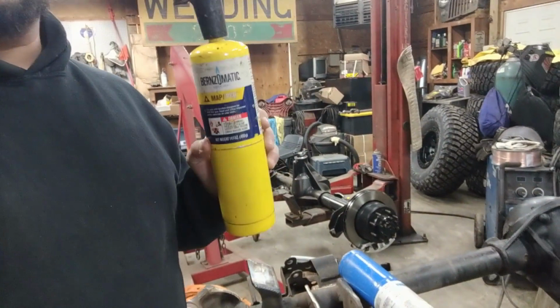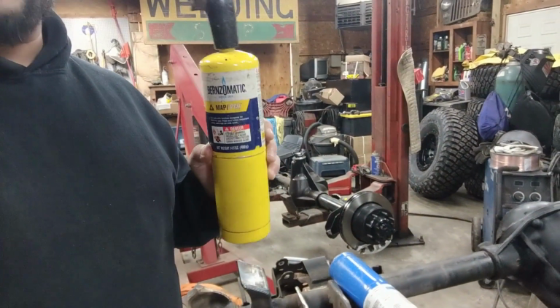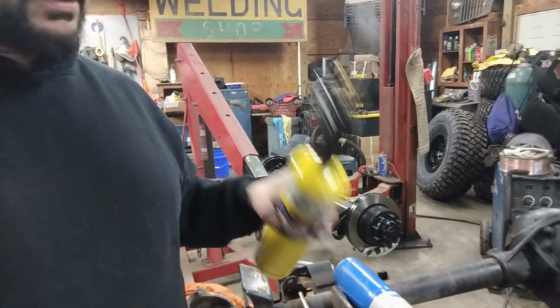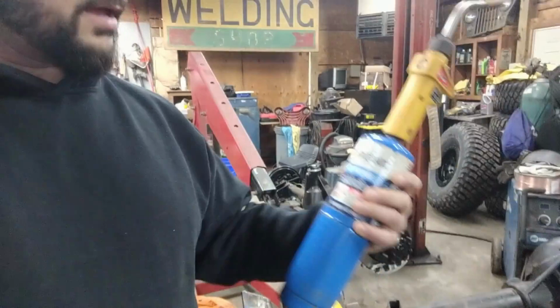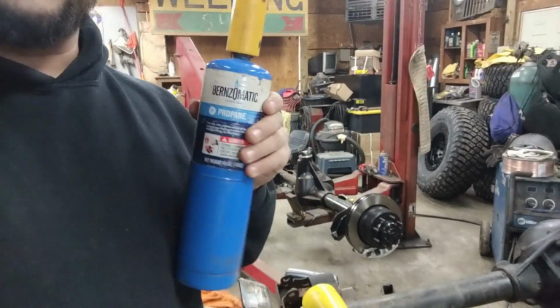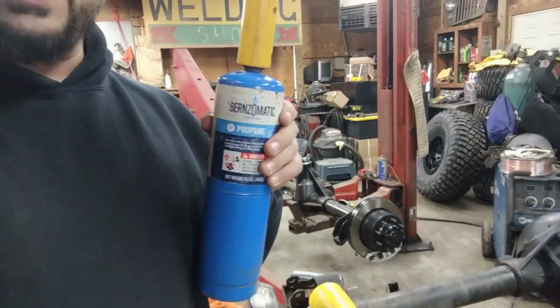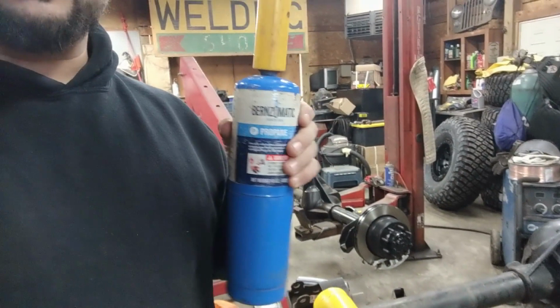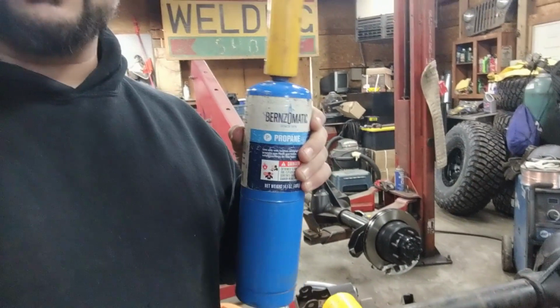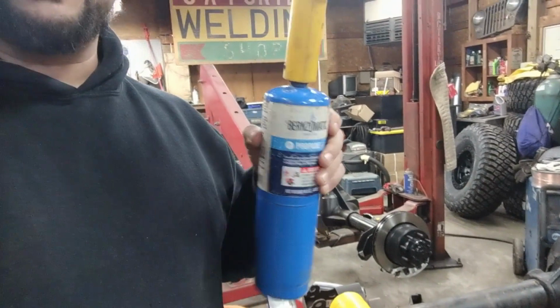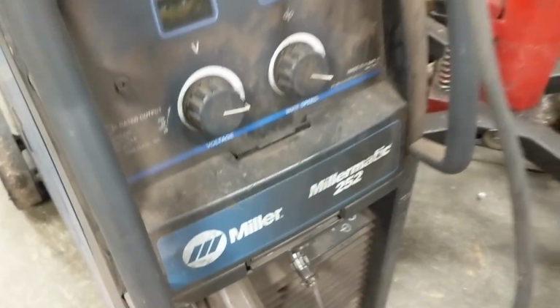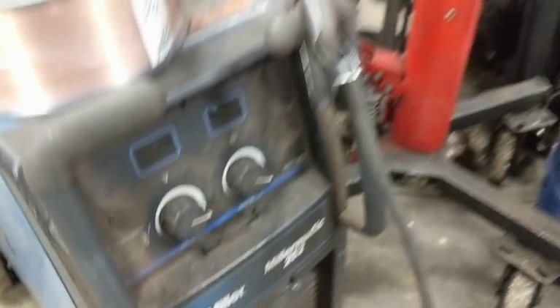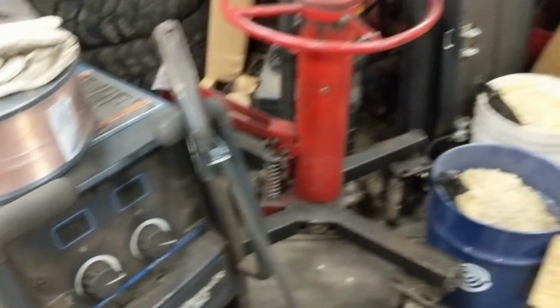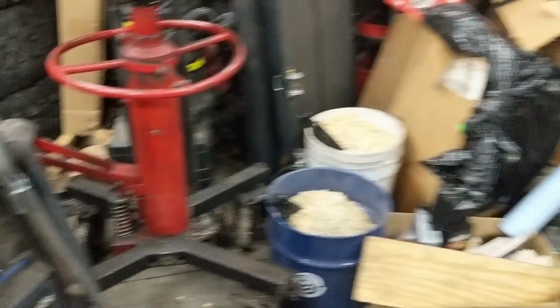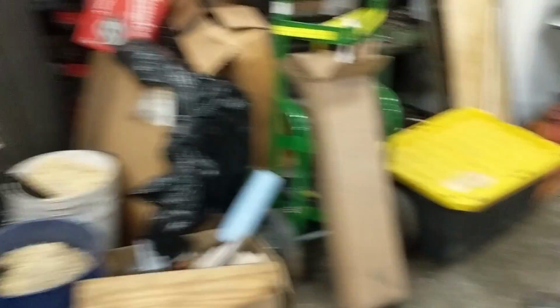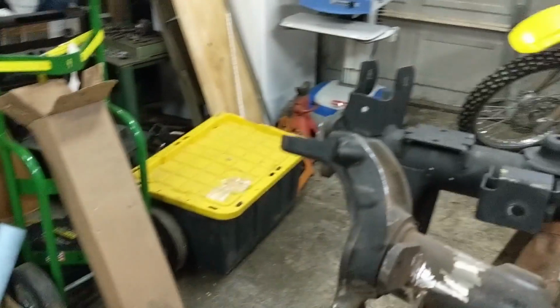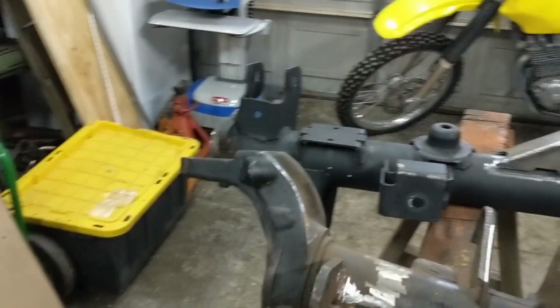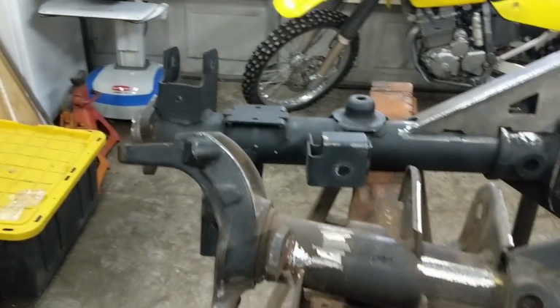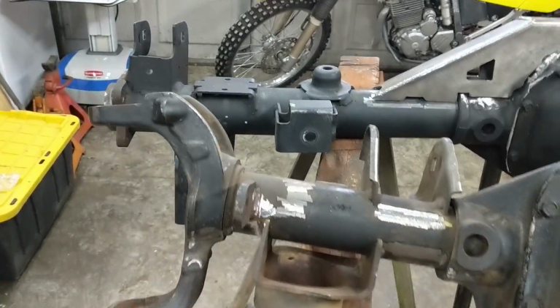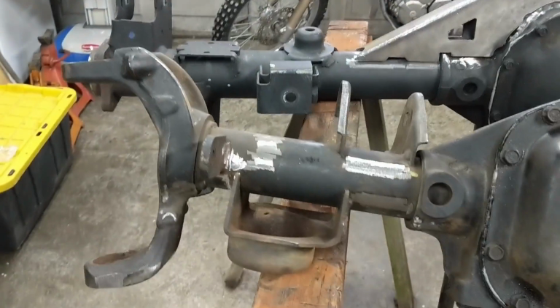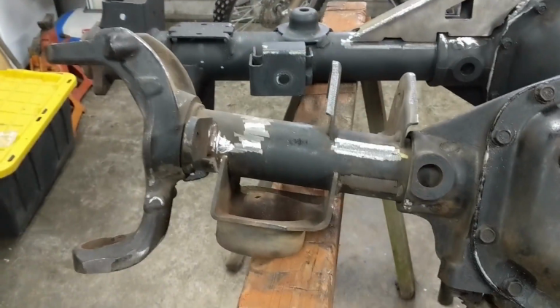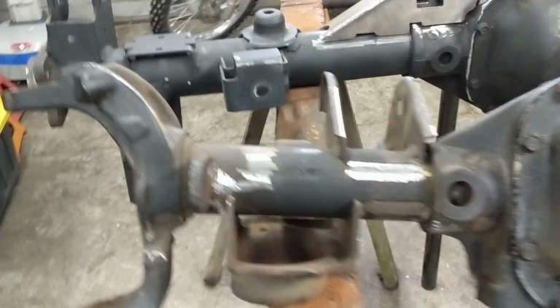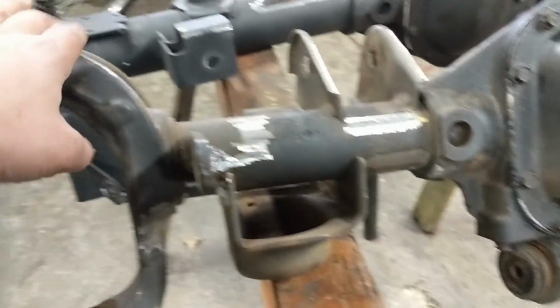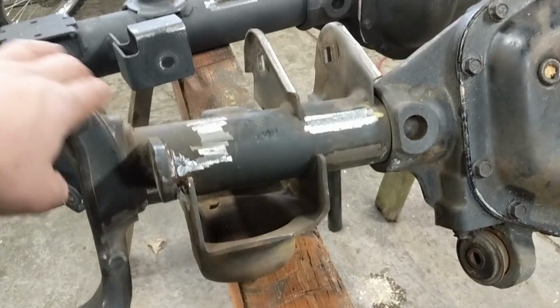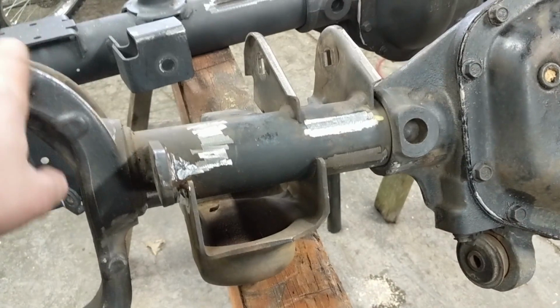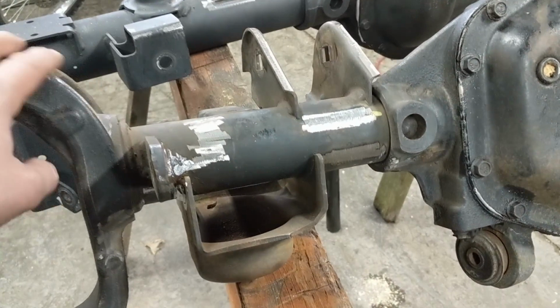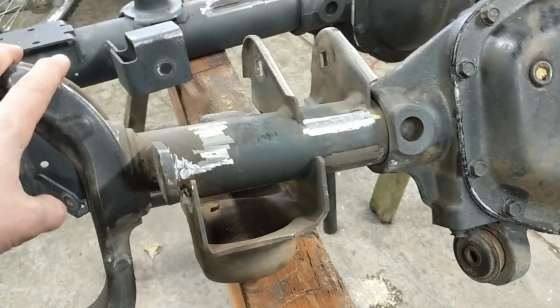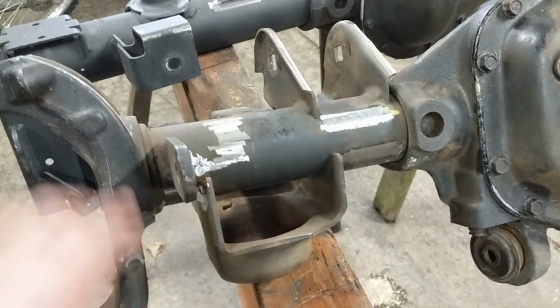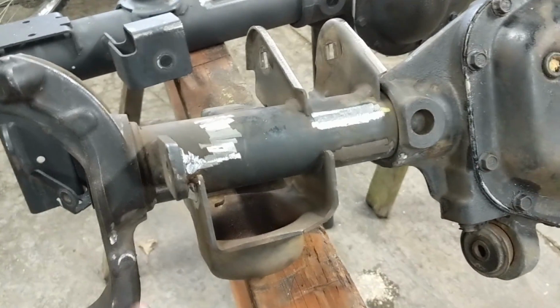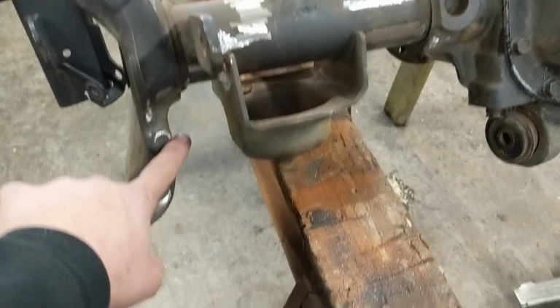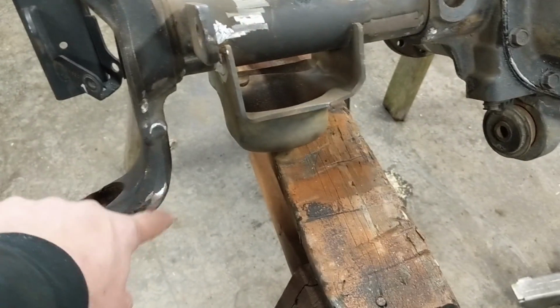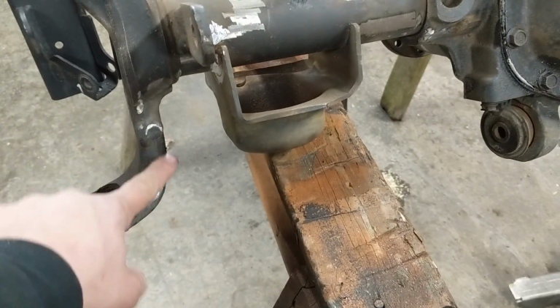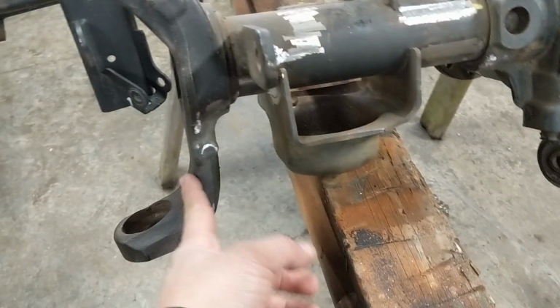This here's your map gas, and the blue is your propane — this is what you see mostly. So what we've got here today is a set of Dana 44 axles. As a lot of people know, the 30 or 44, it doesn't matter — these C's are prone to bending.